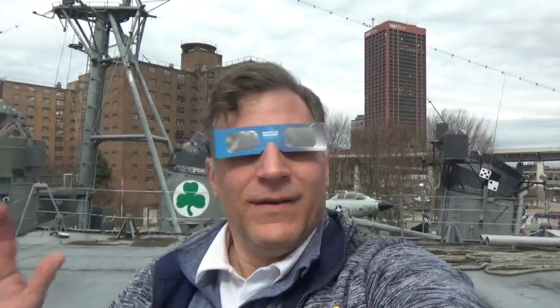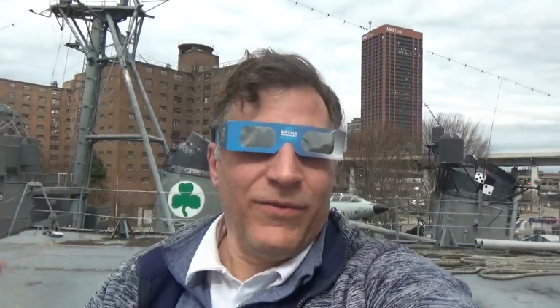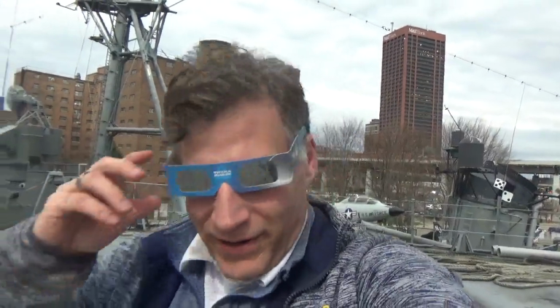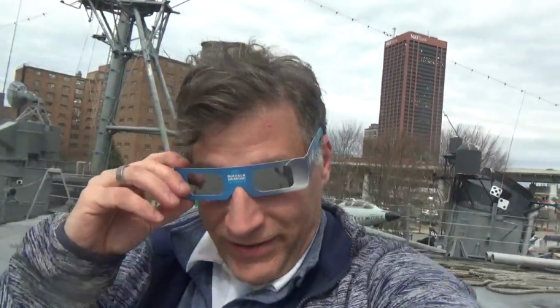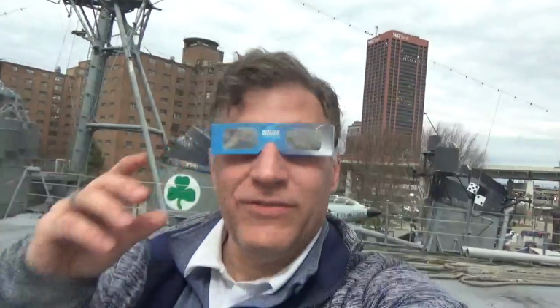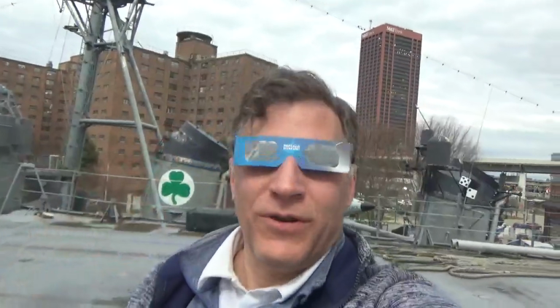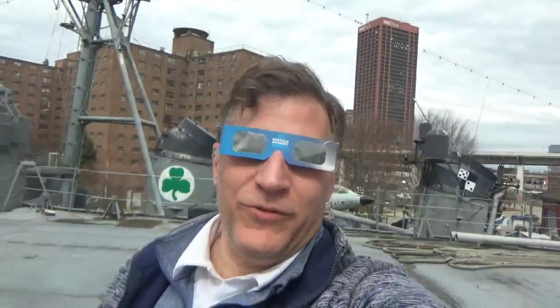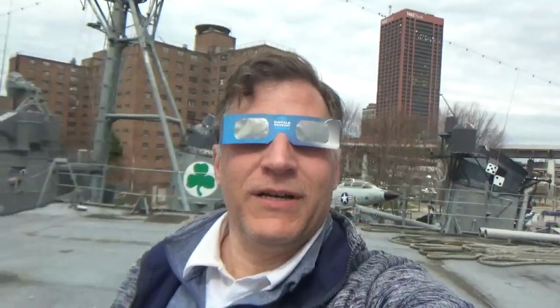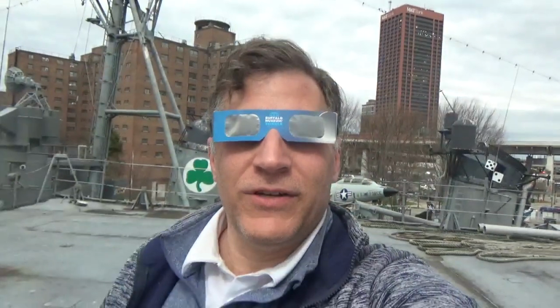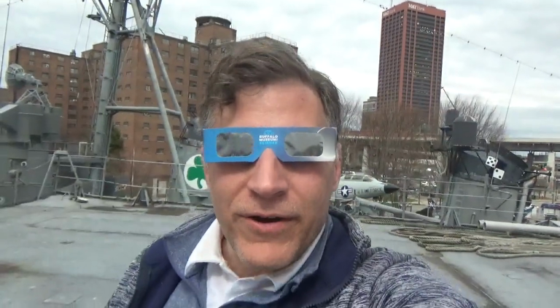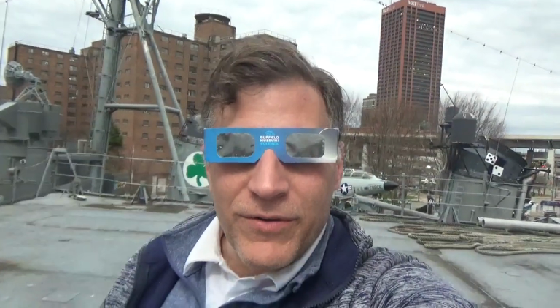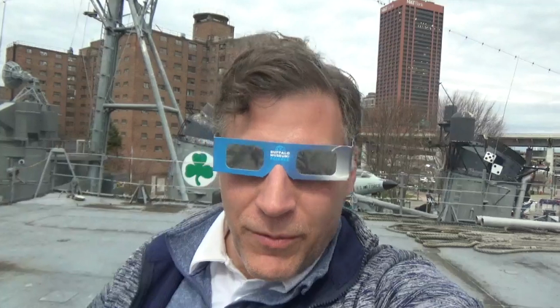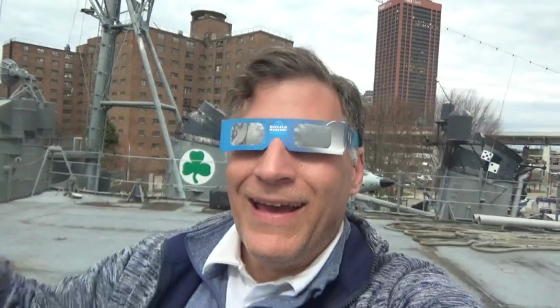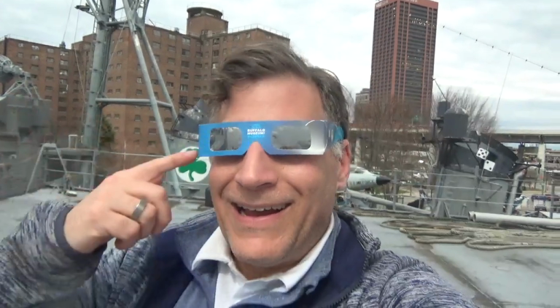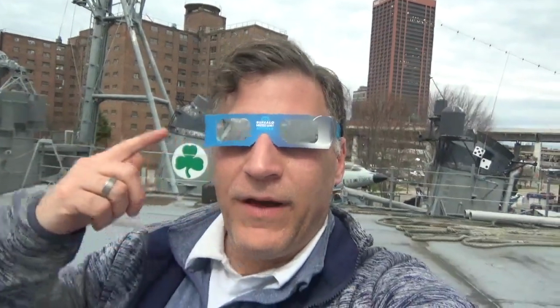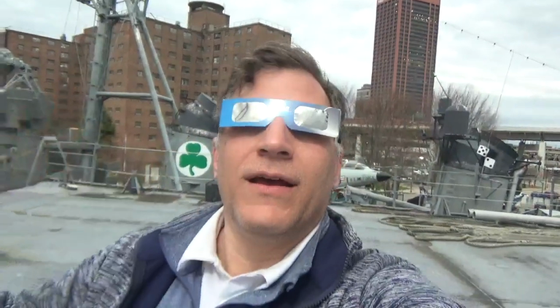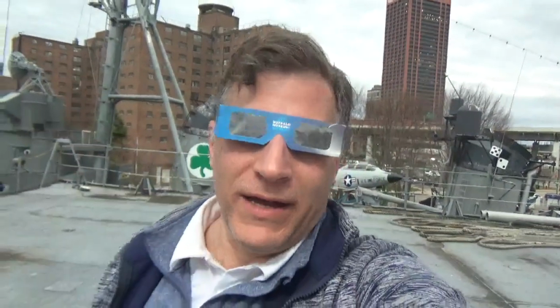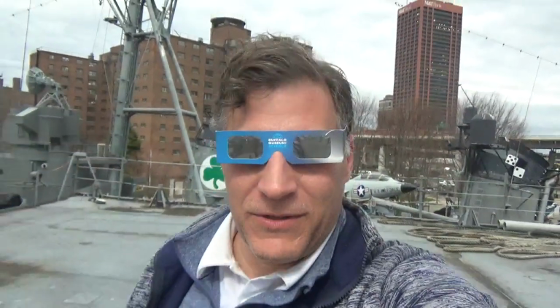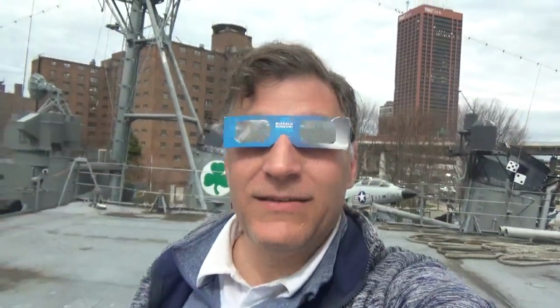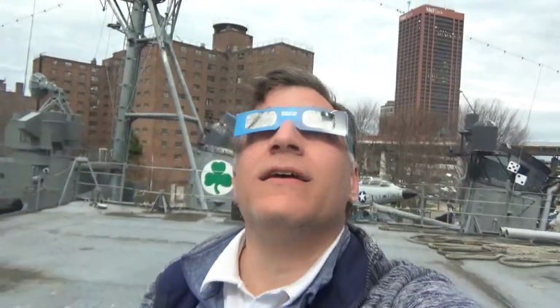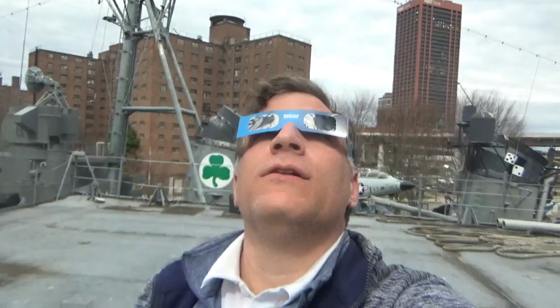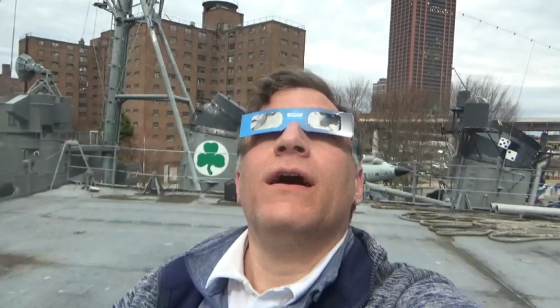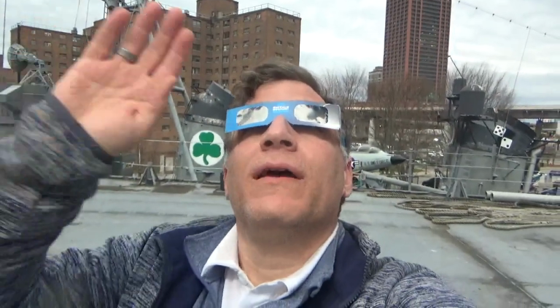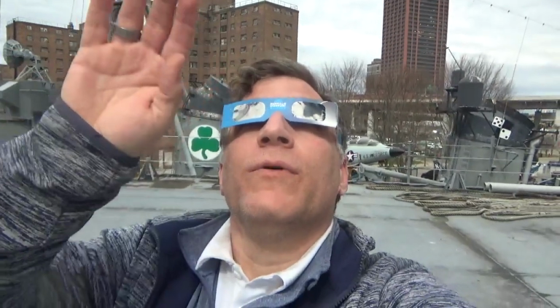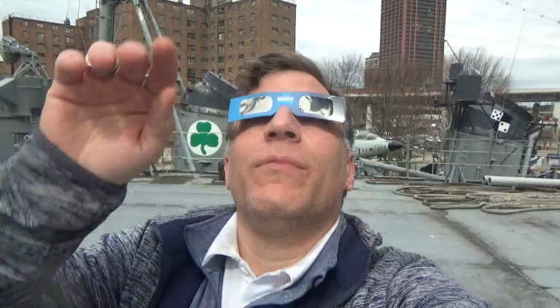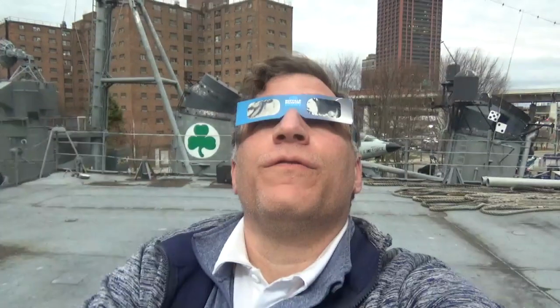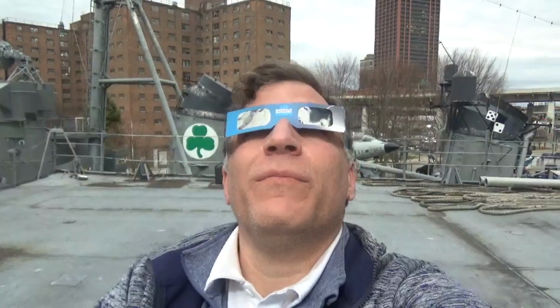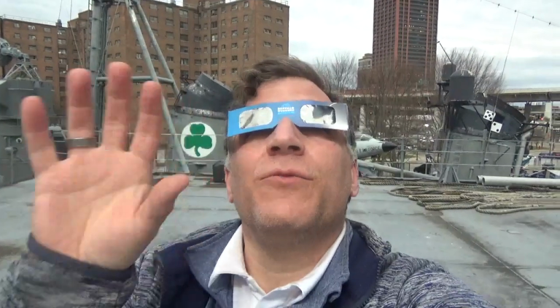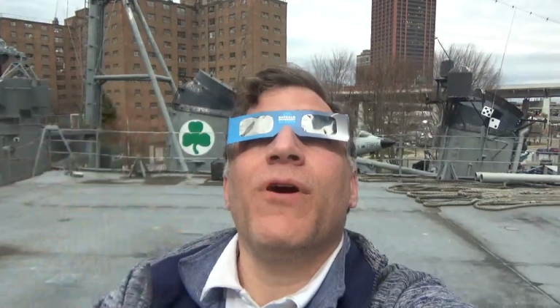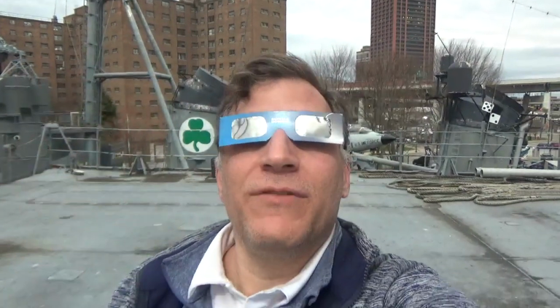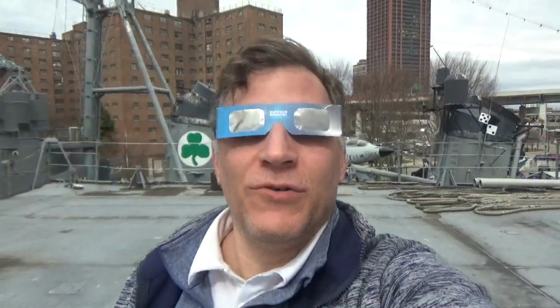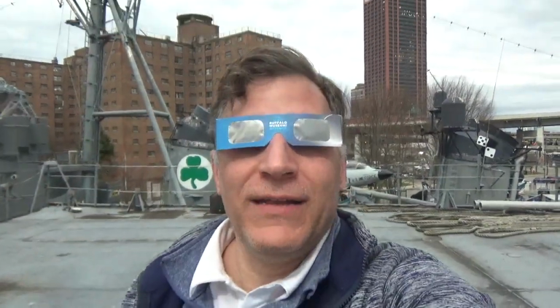Hi everyone, I'm Shane Stevenson, Director of Museum Collections and Curator here at the Buffalo Naval Park, and I have on my eclipse glasses. Looking up, we are about four minutes away from totality.